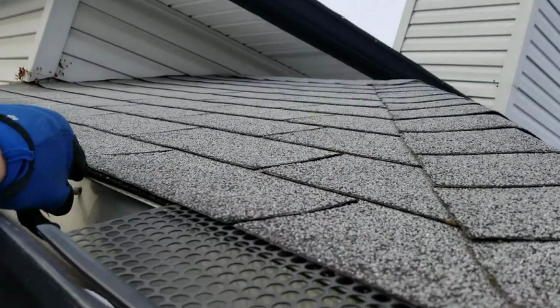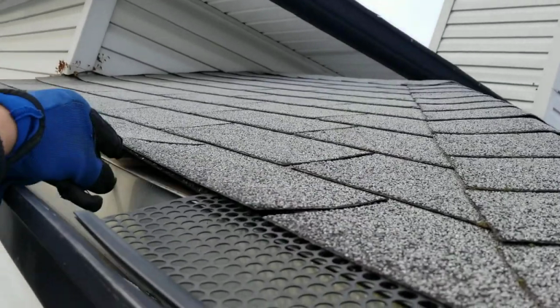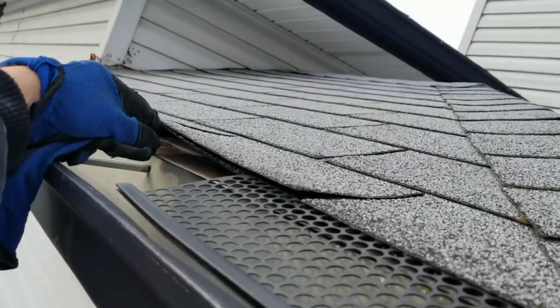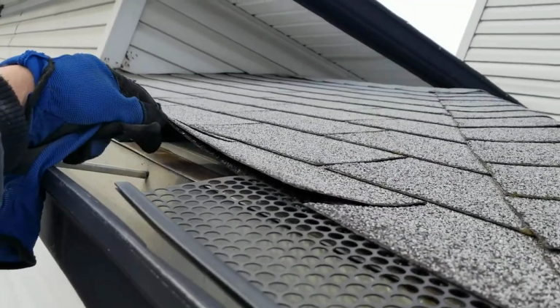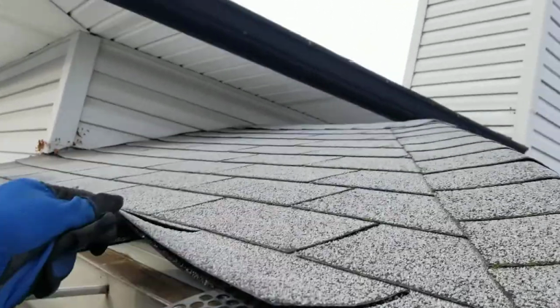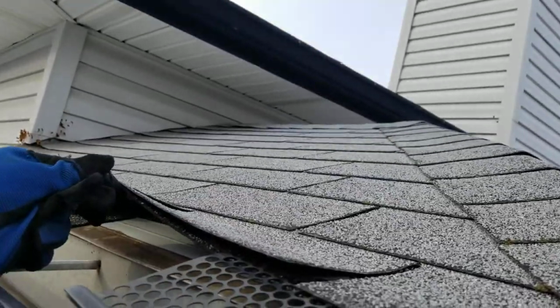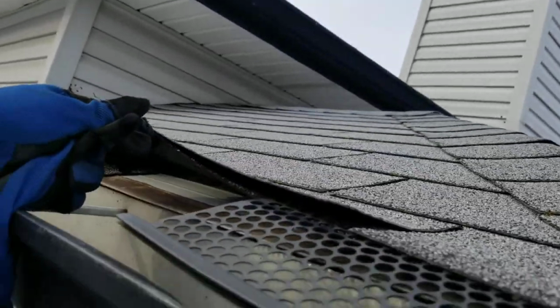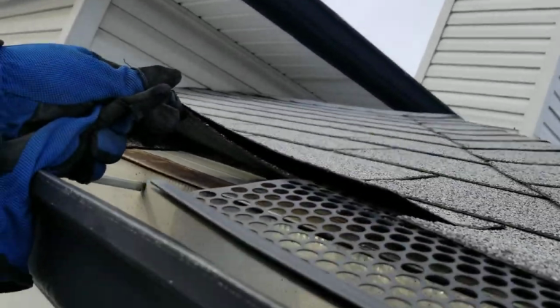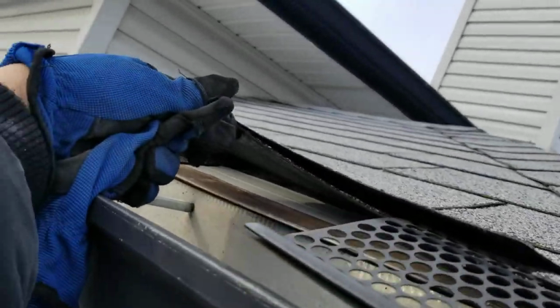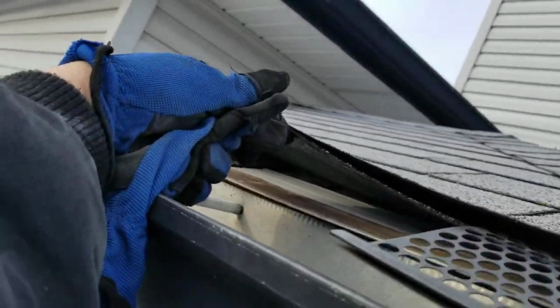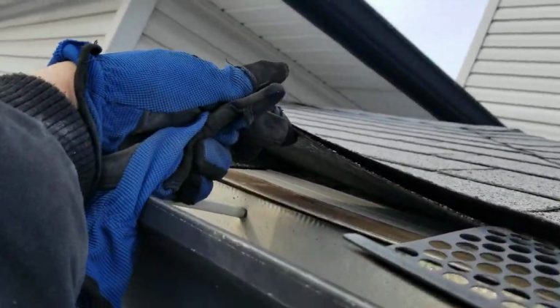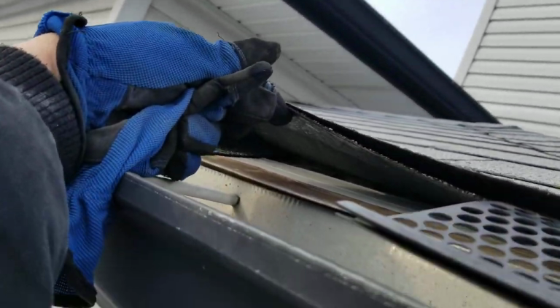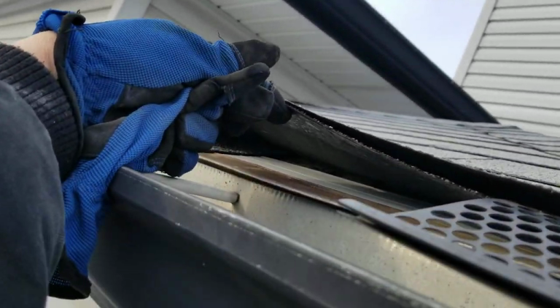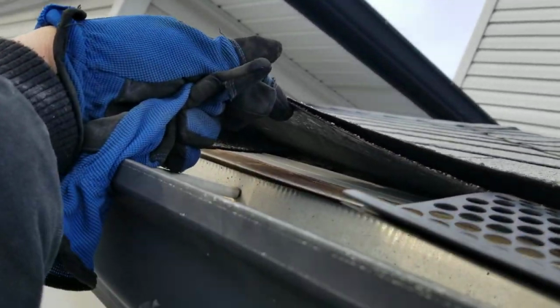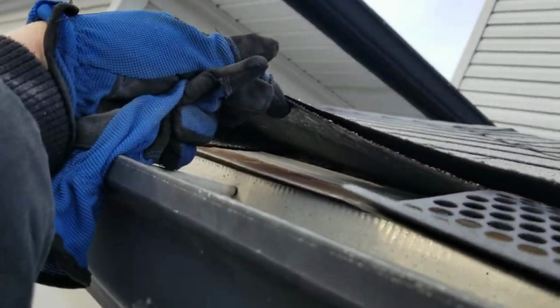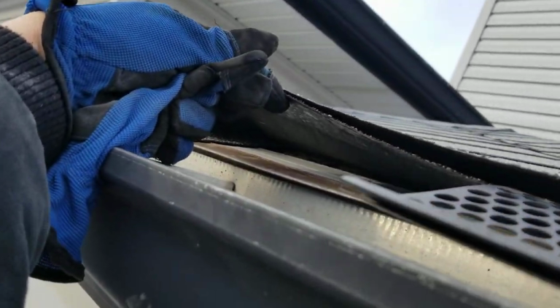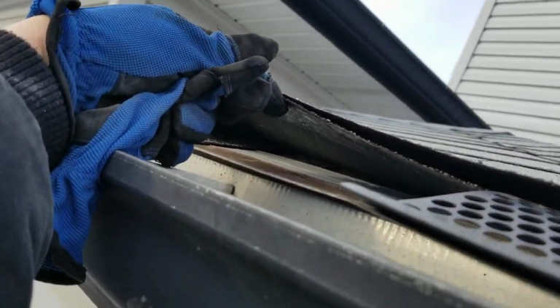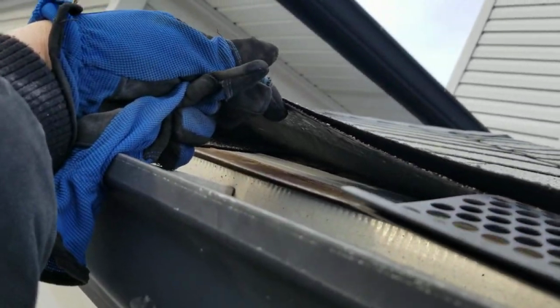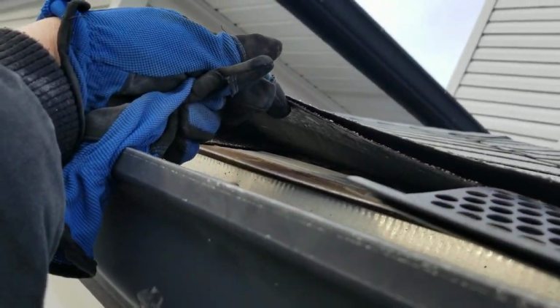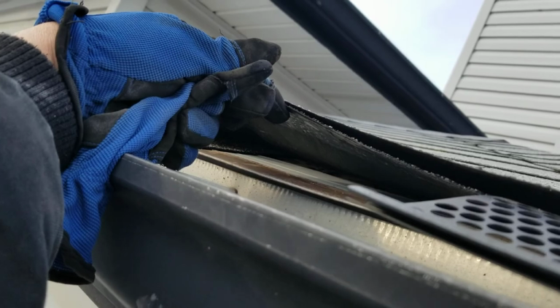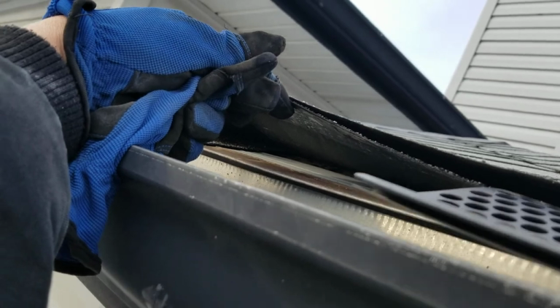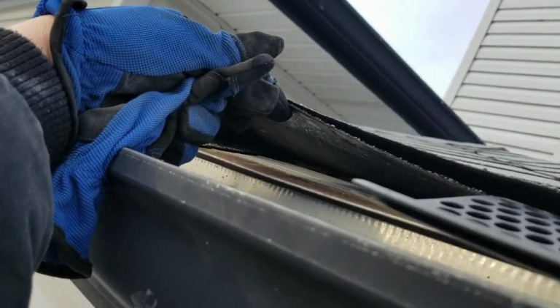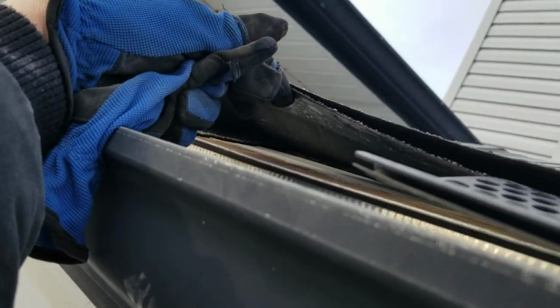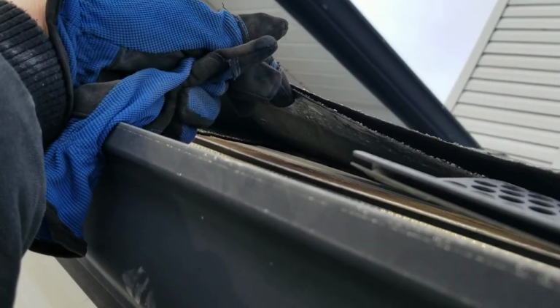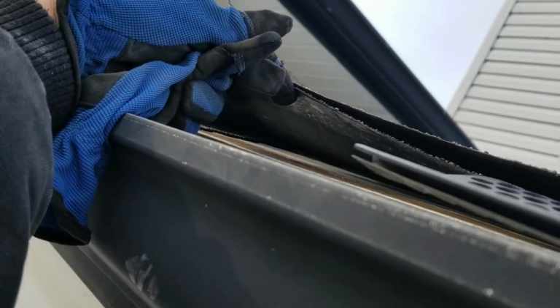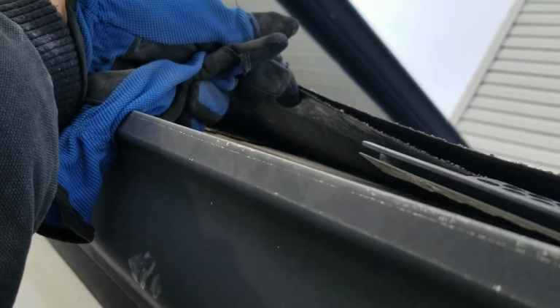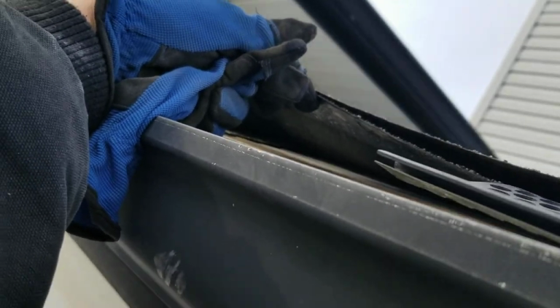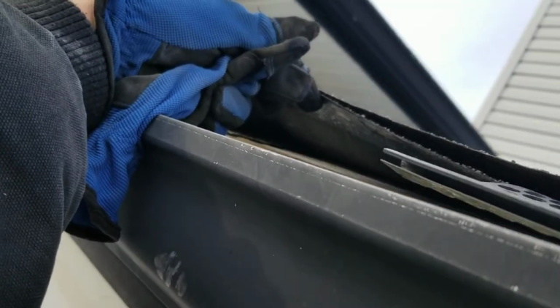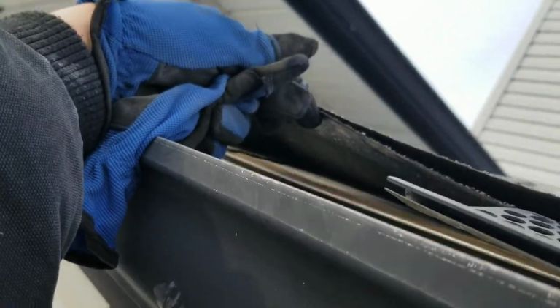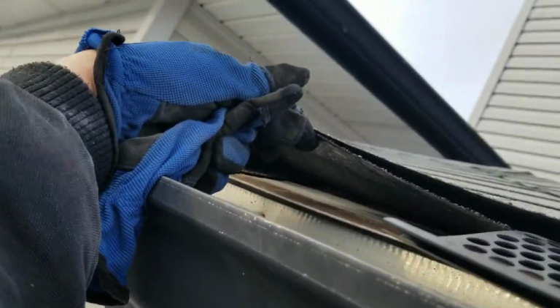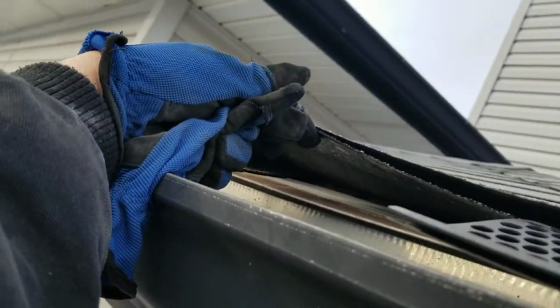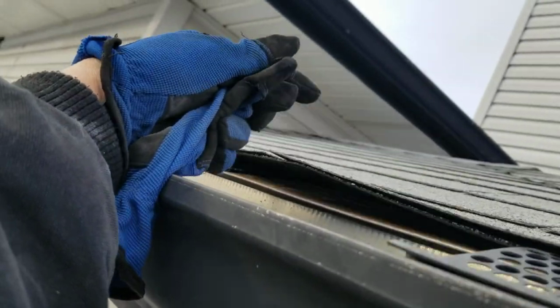There's no underlayment under these shingles at all. There is no felt, no ice shield, nothing underneath these shingles.